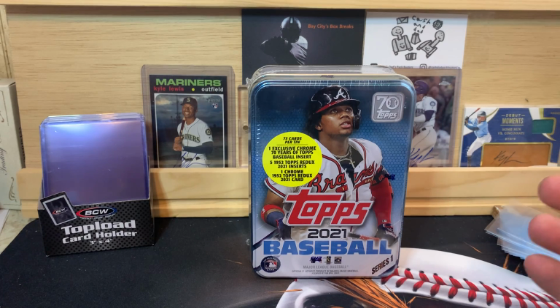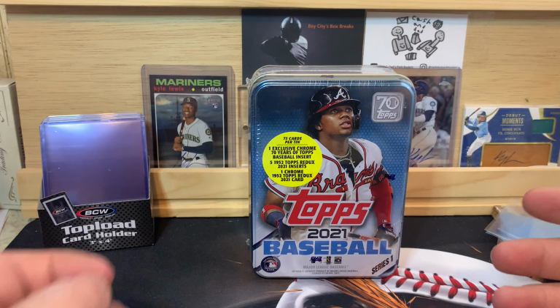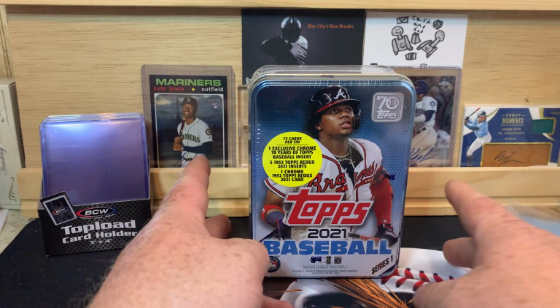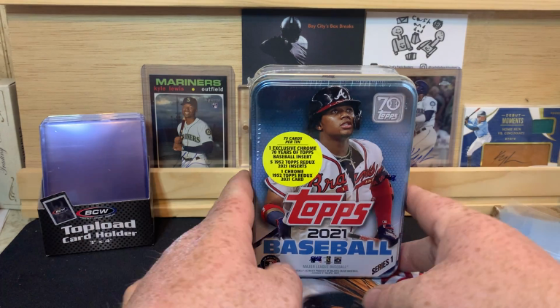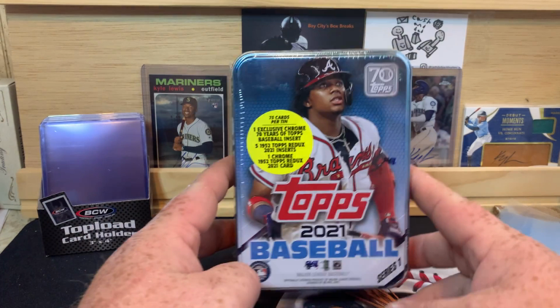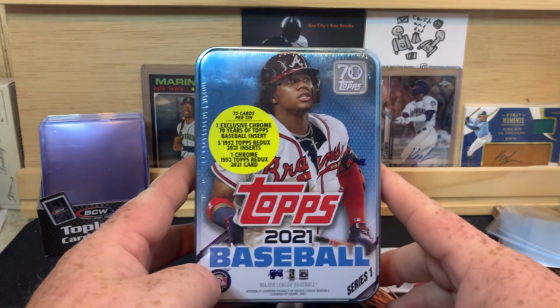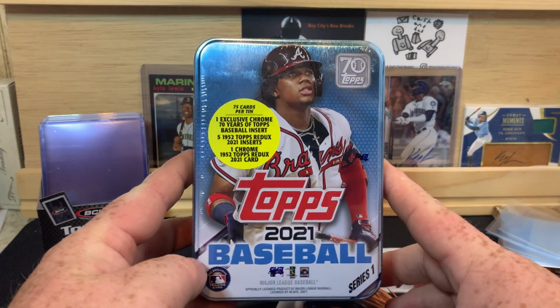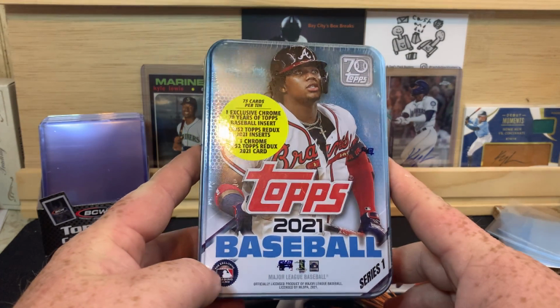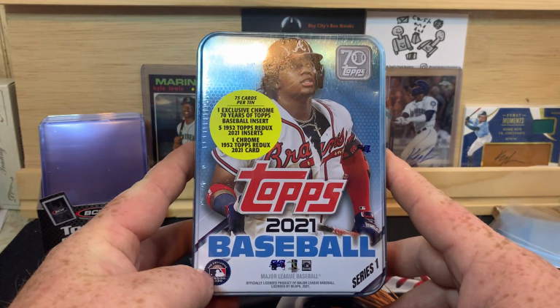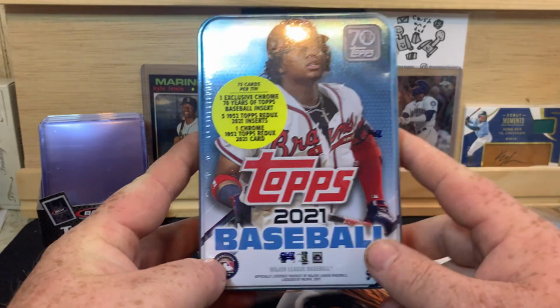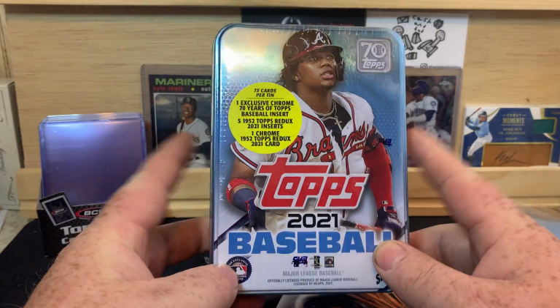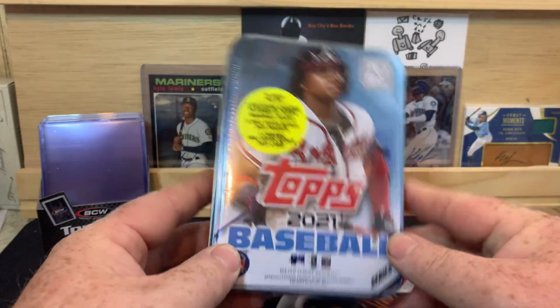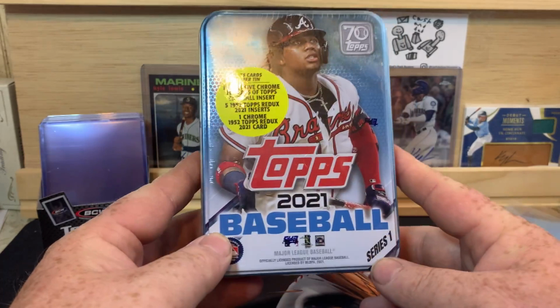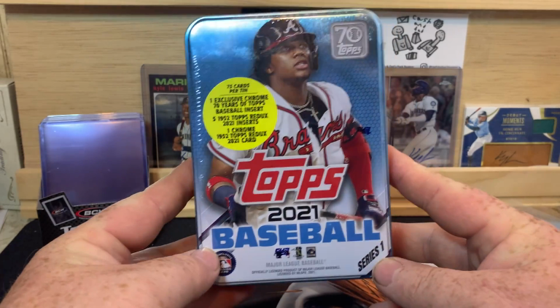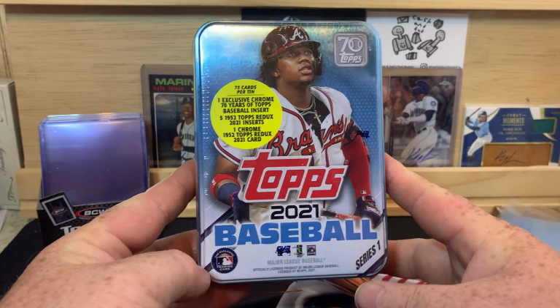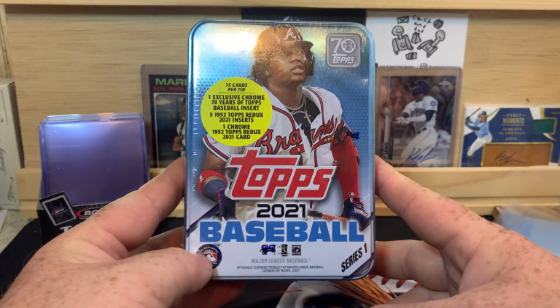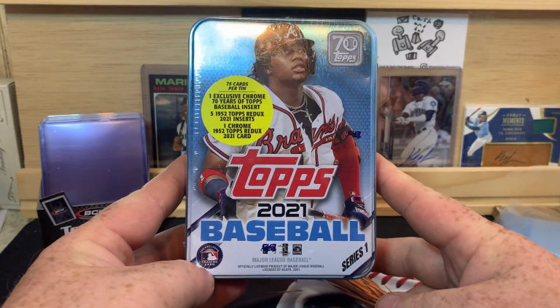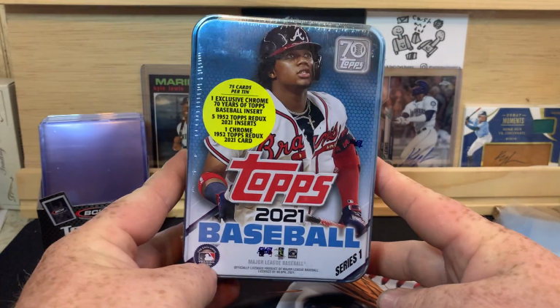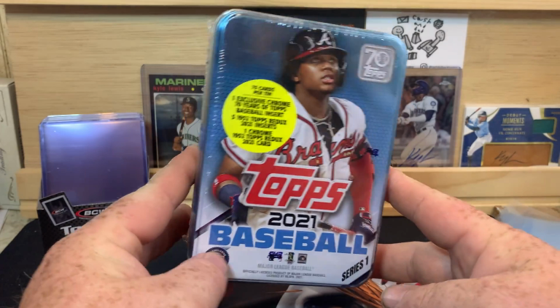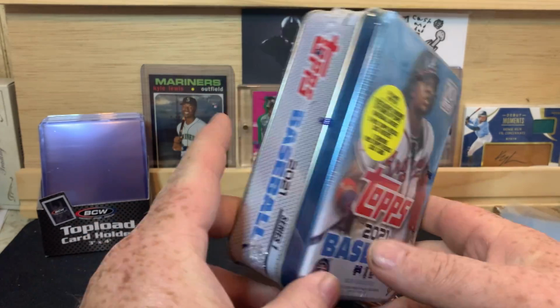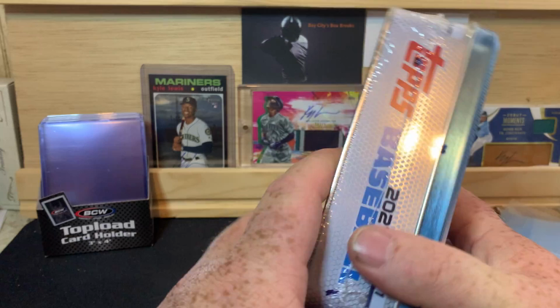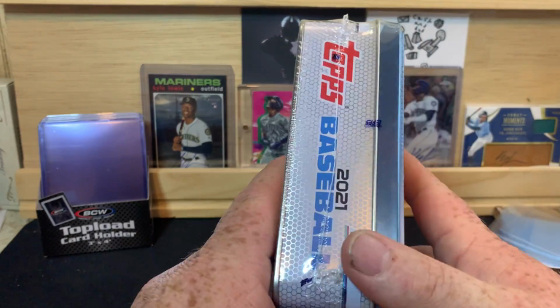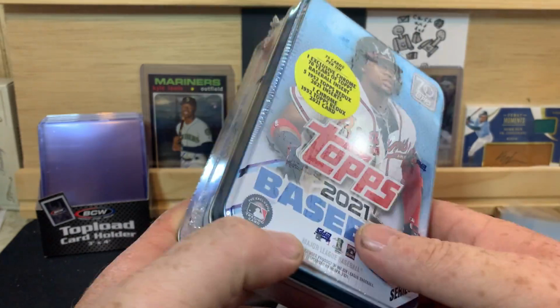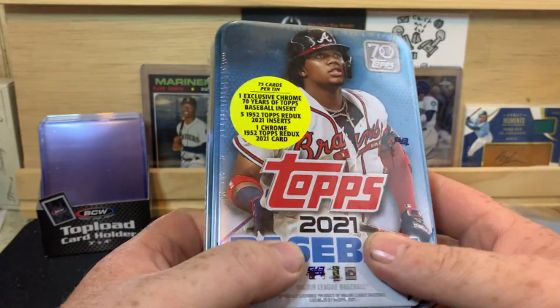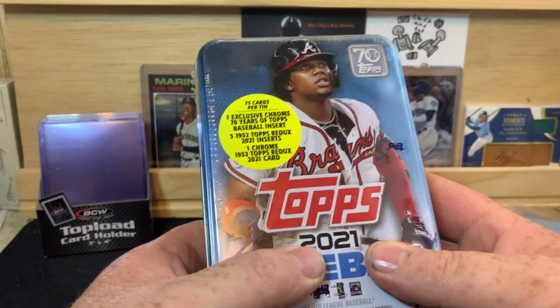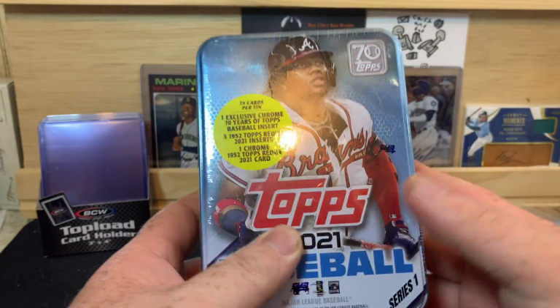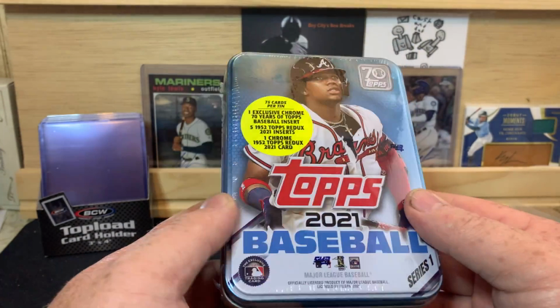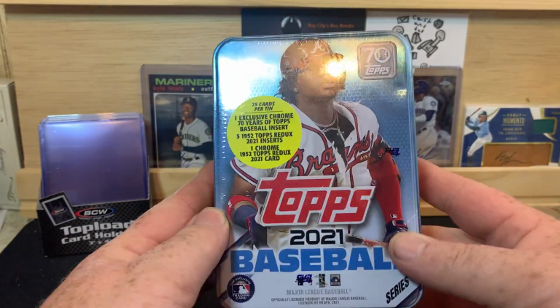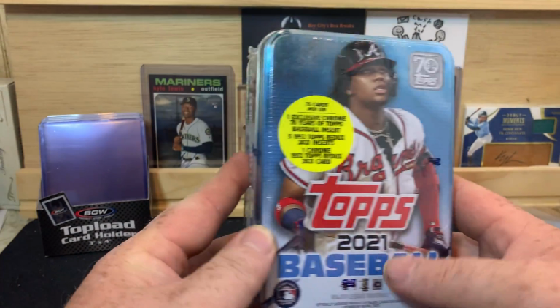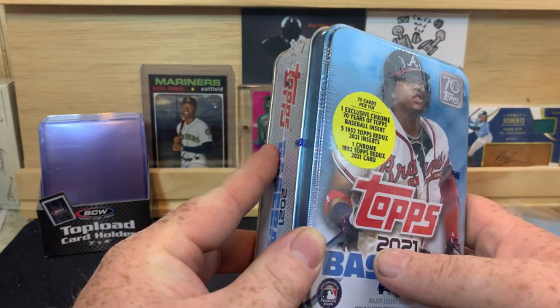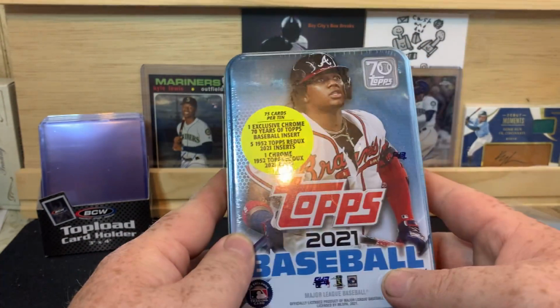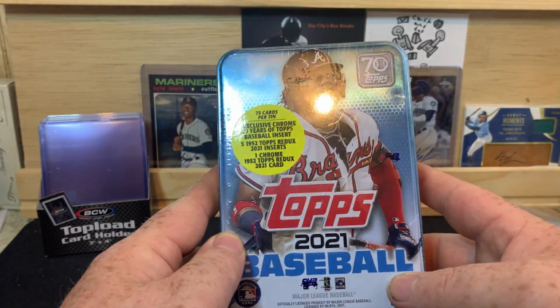What is up everybody, welcome back to the channel. PNW Card Collector here back with another video for you. Today I'm going to bust open a 2021 Series 1 tin.